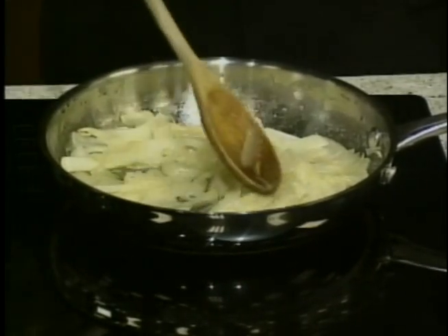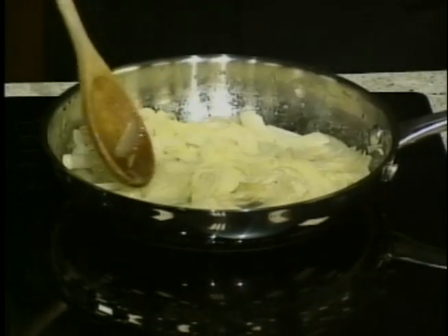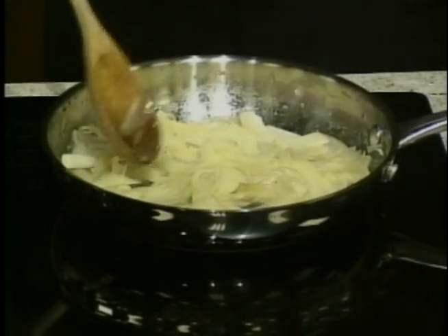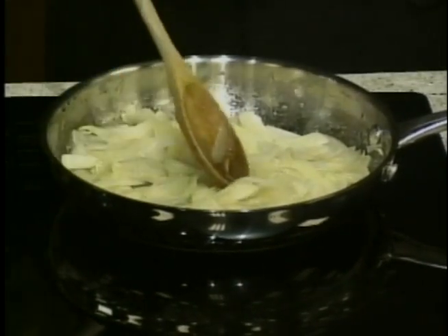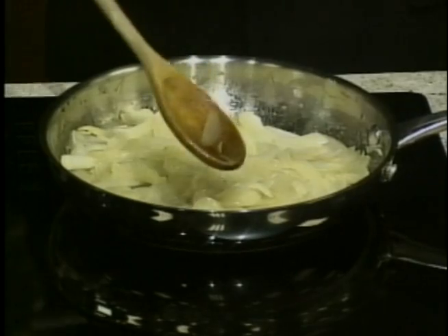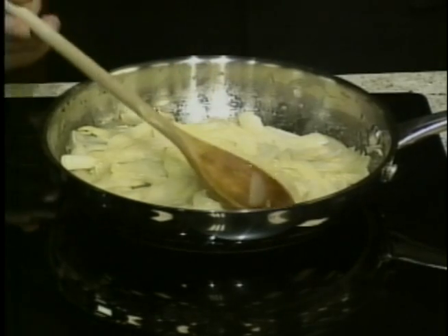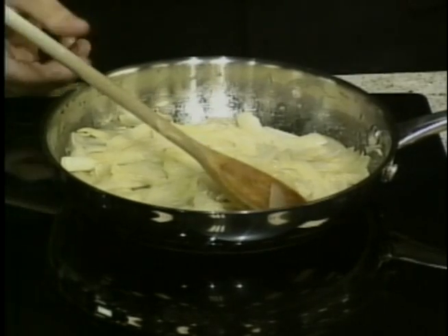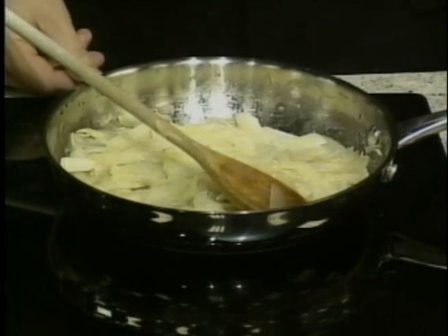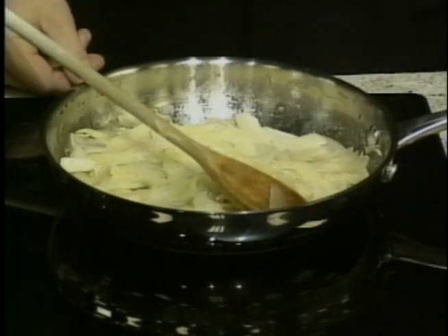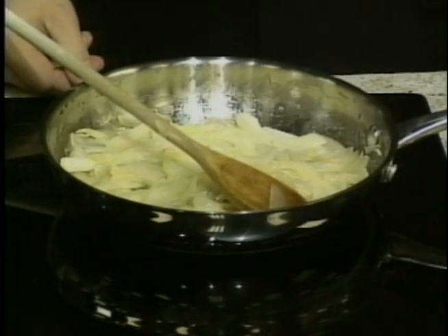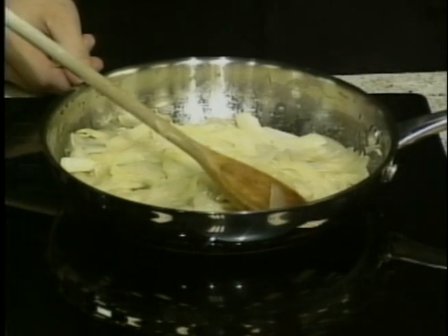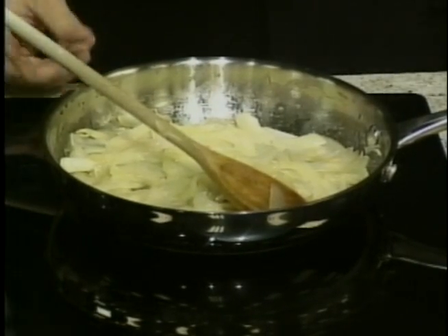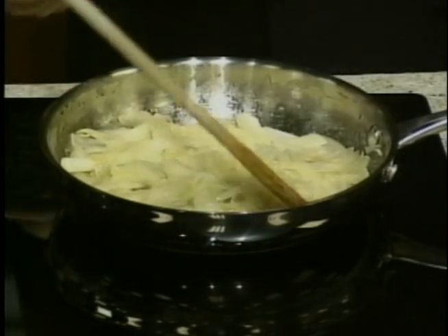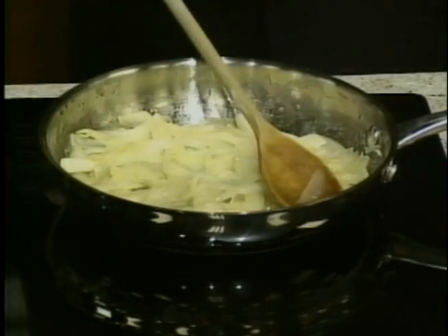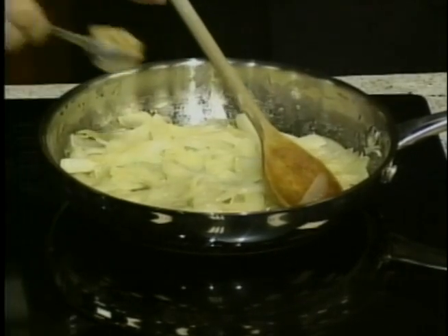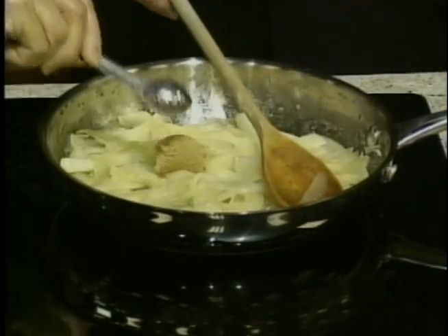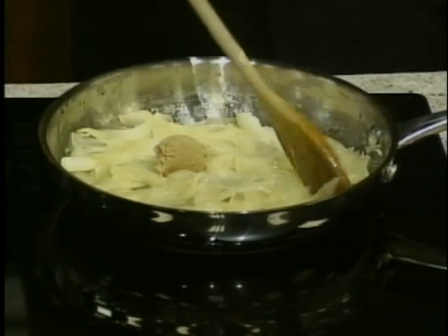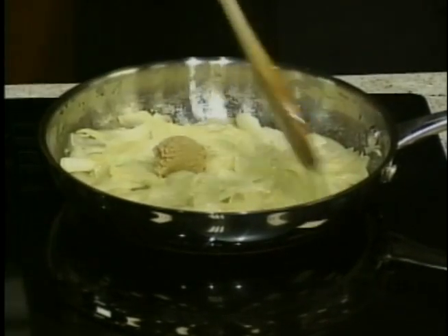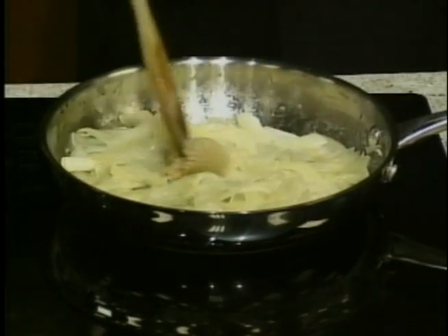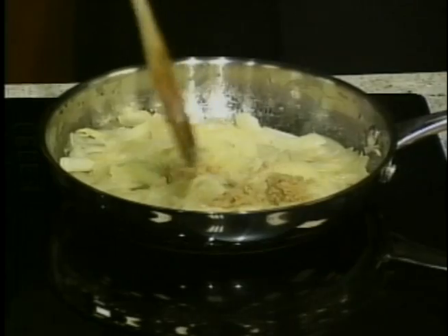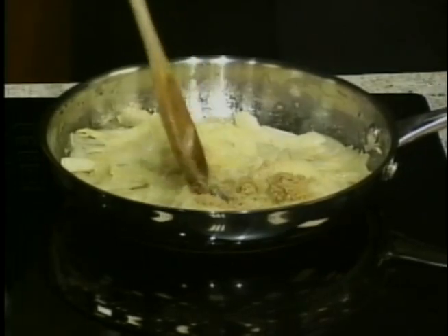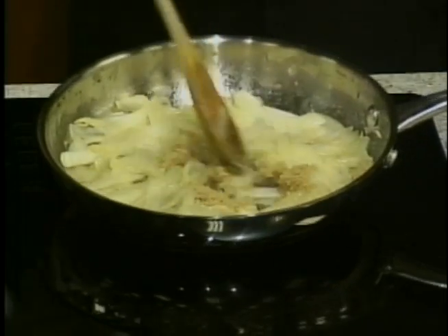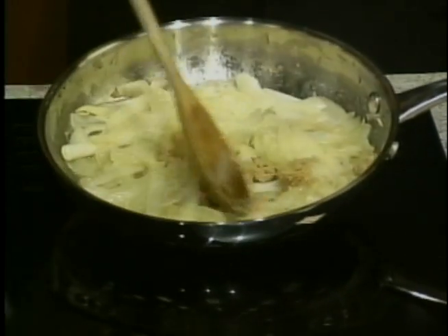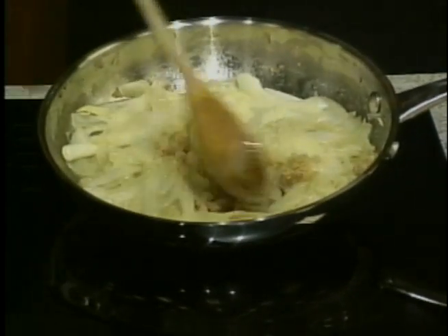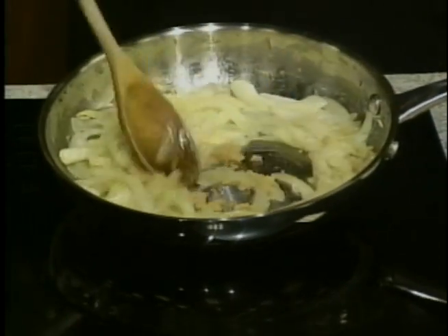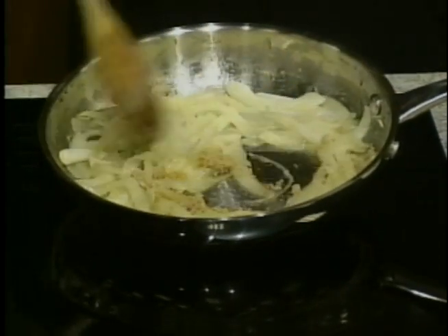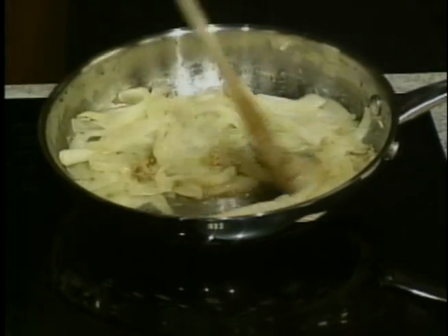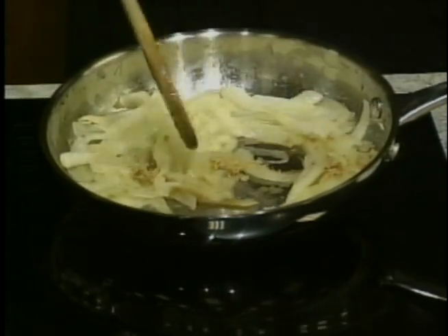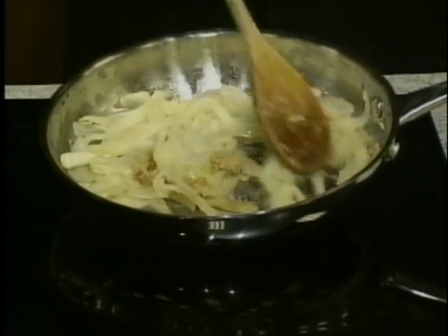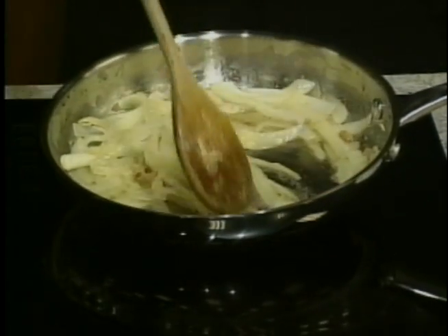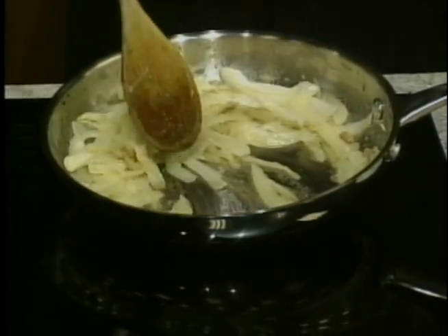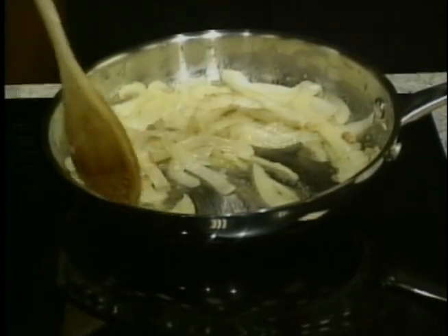The onions need to be transparent in color, and then I'm going to add brown sugar to make them caramelized. He's going to stir that until it's completely dissolved, and then we'll be back to that in just a few moments.